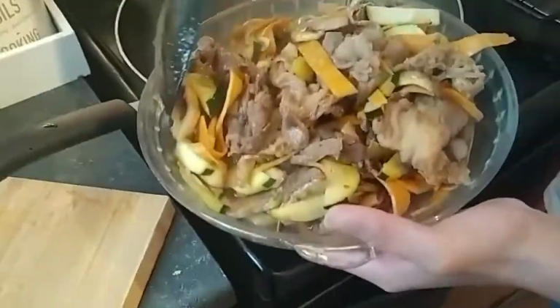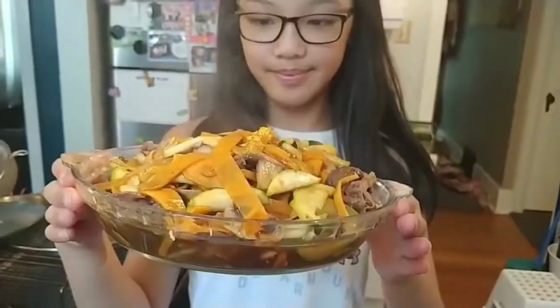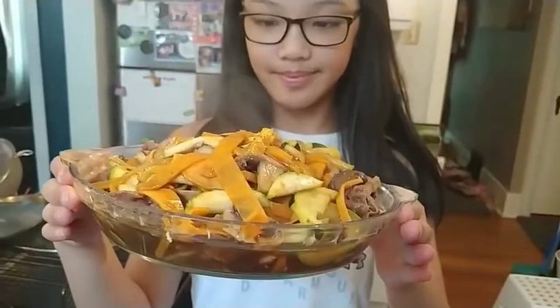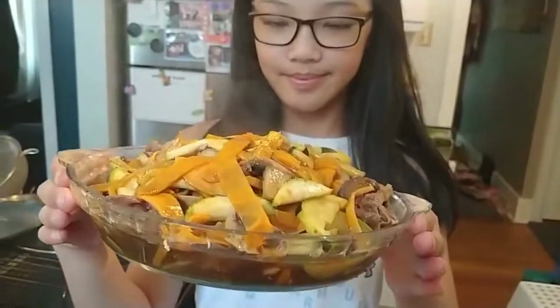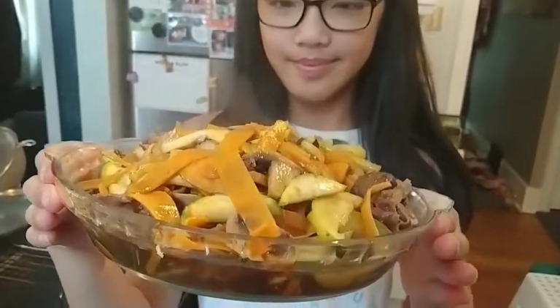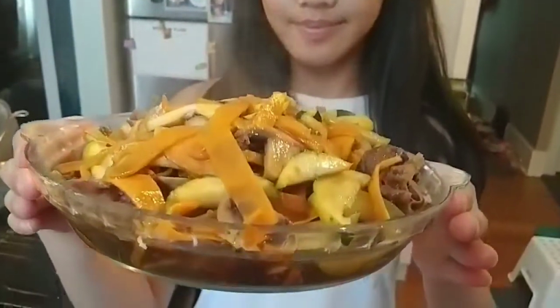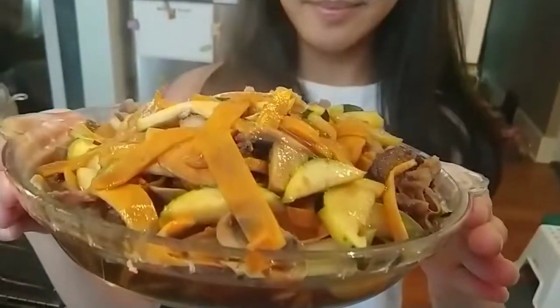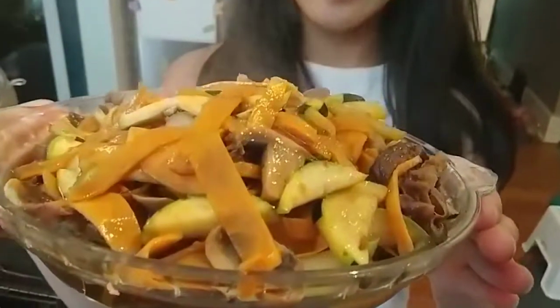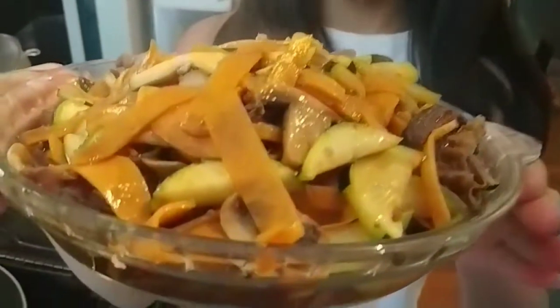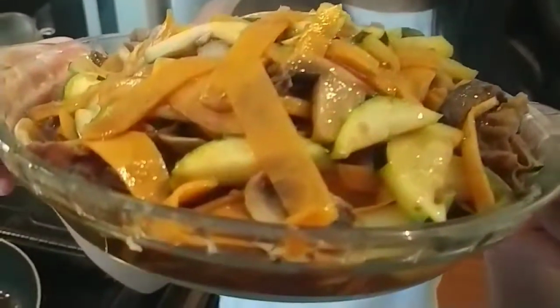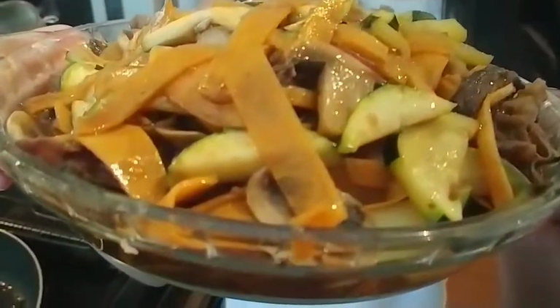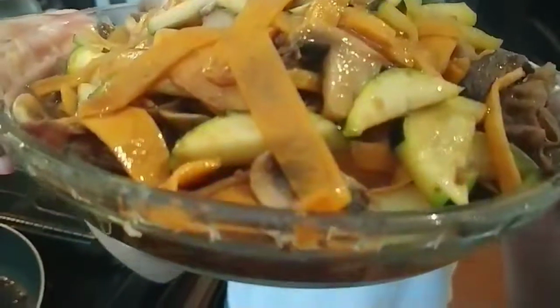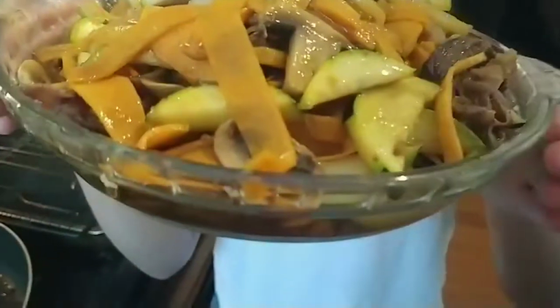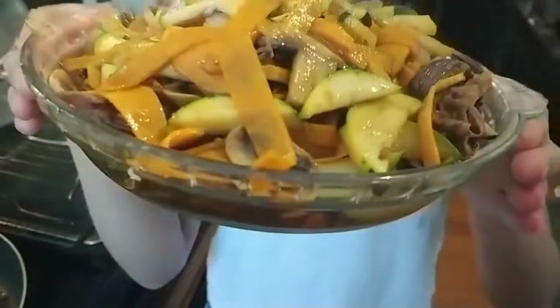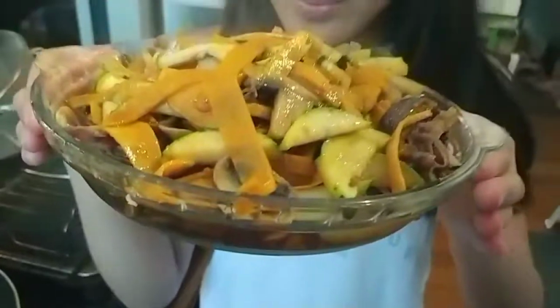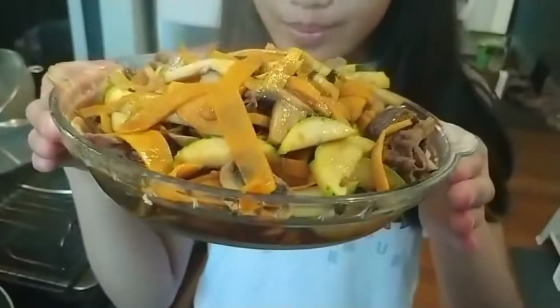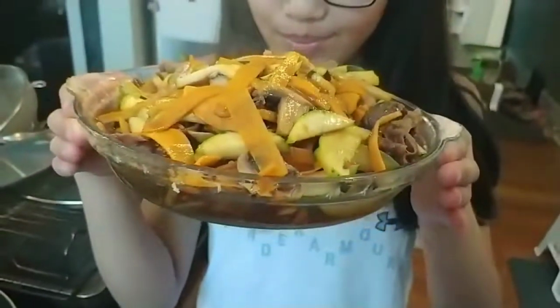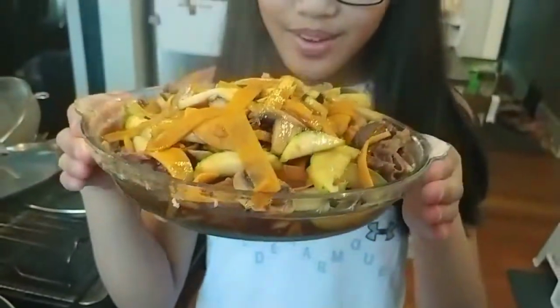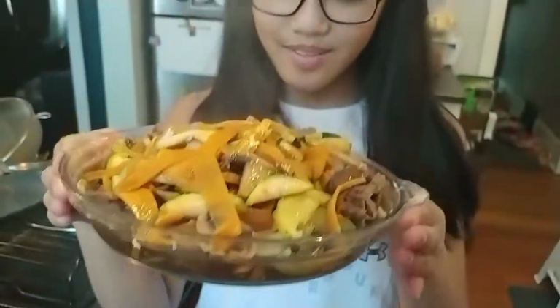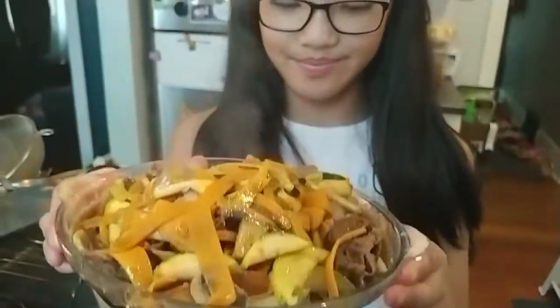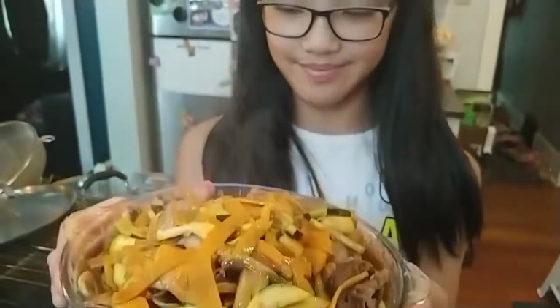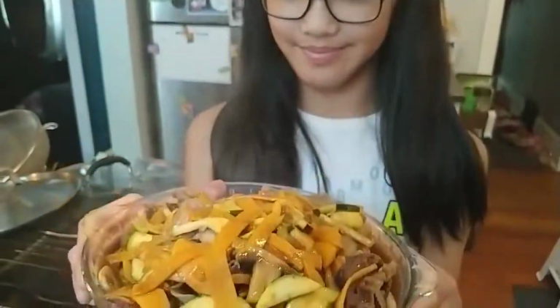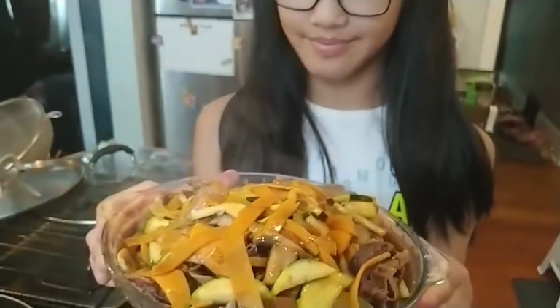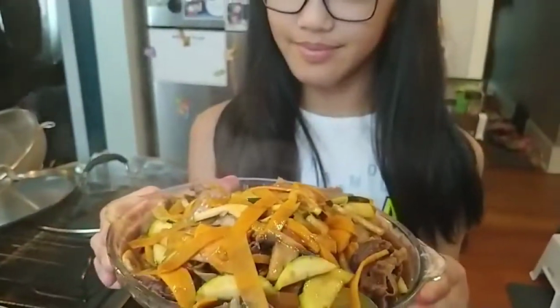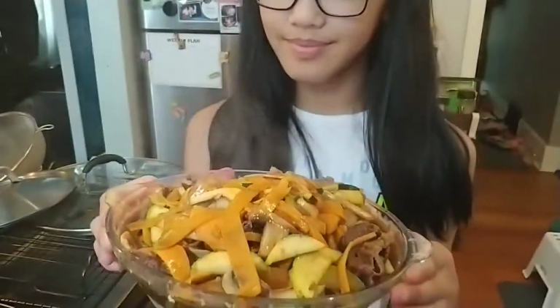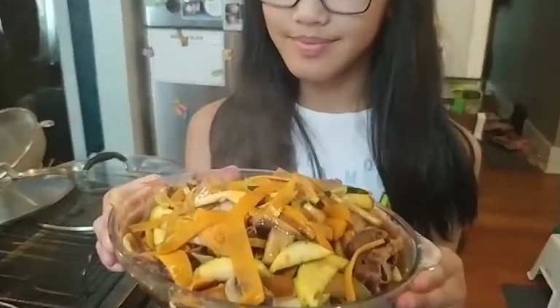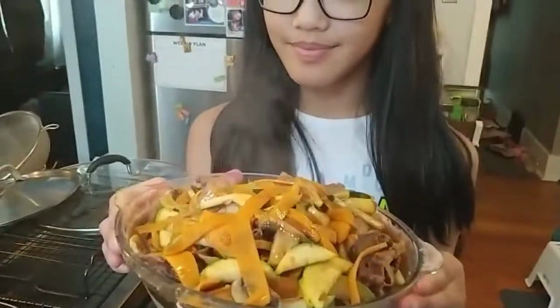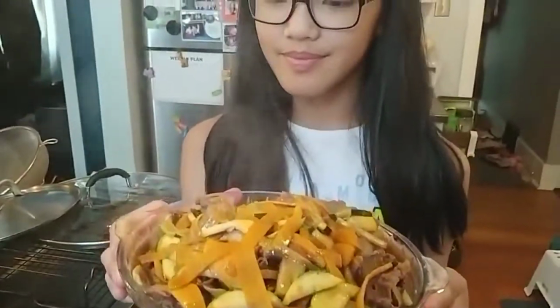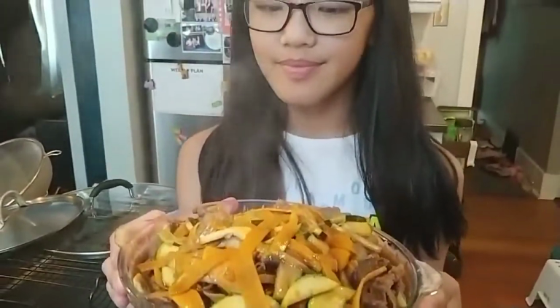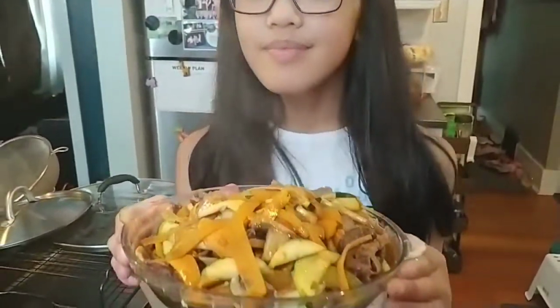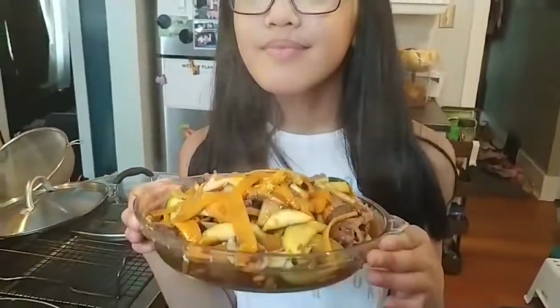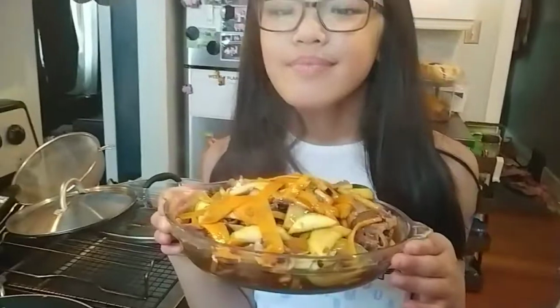Yay, it's finished! Here it is! Let's get ready to eat!